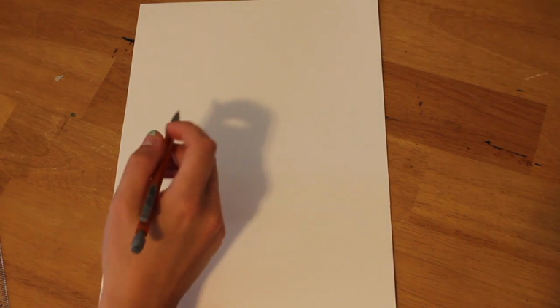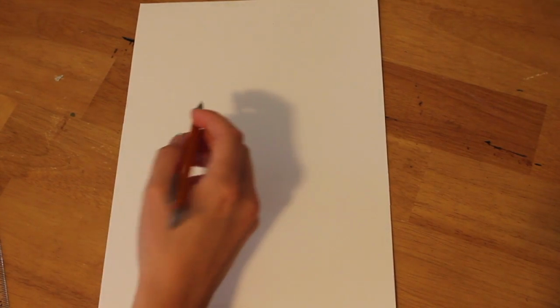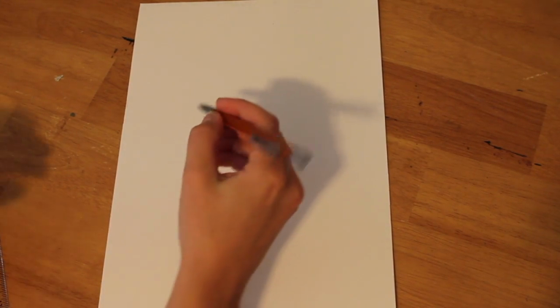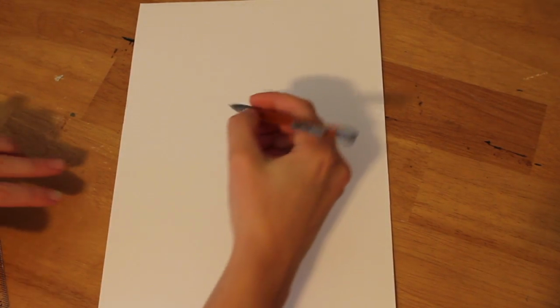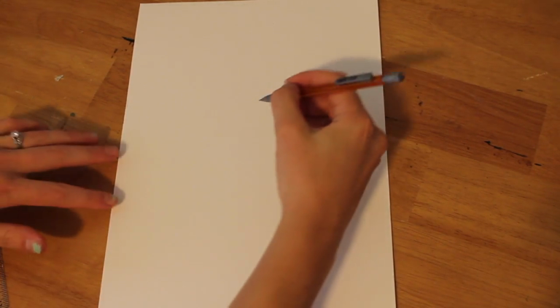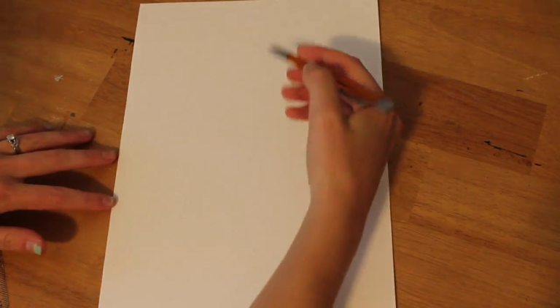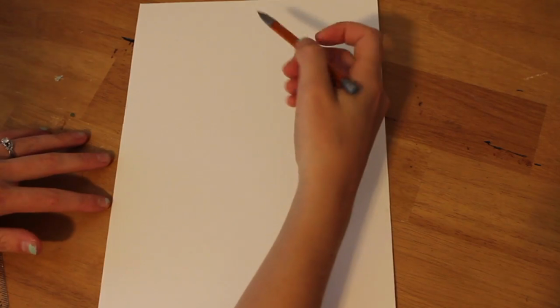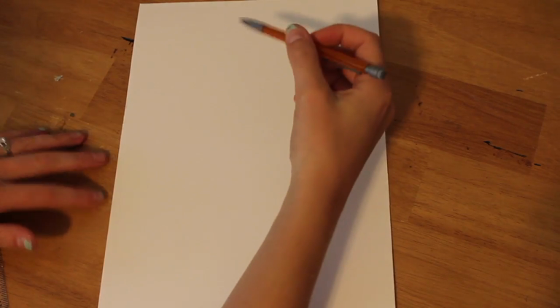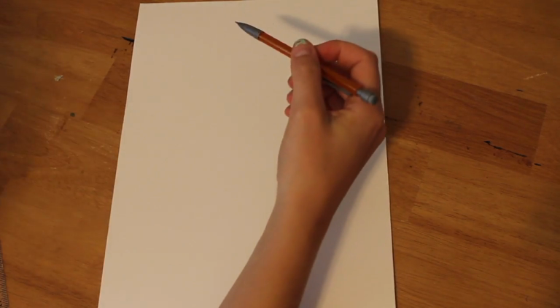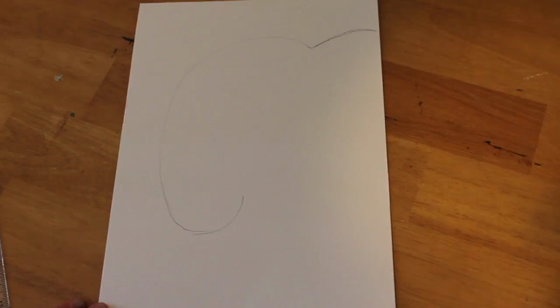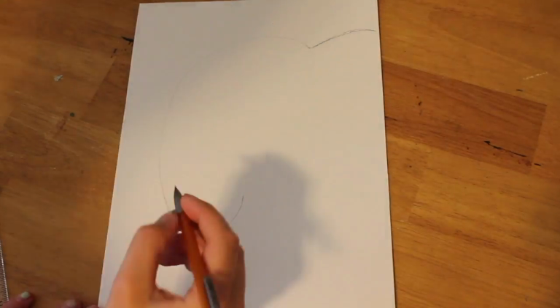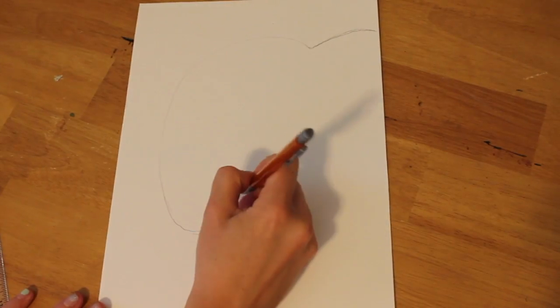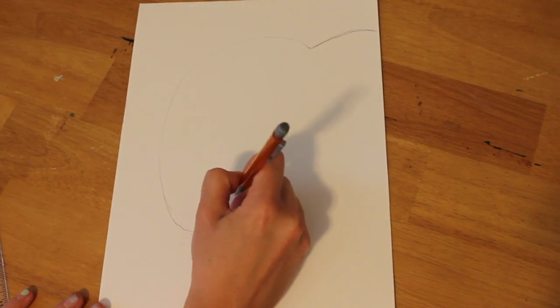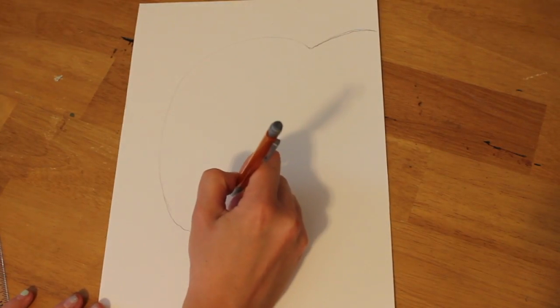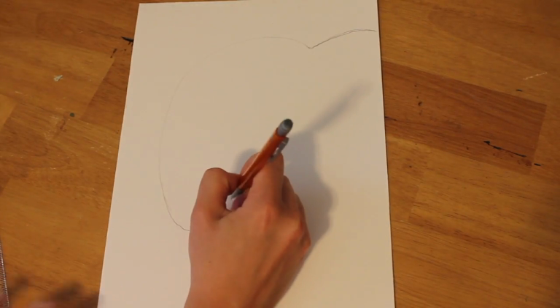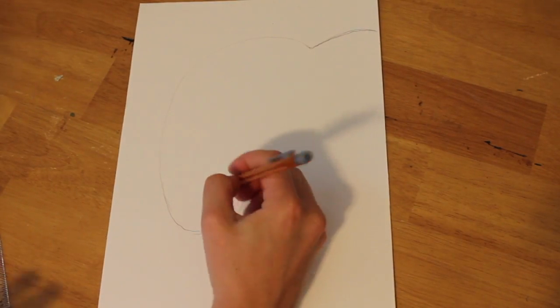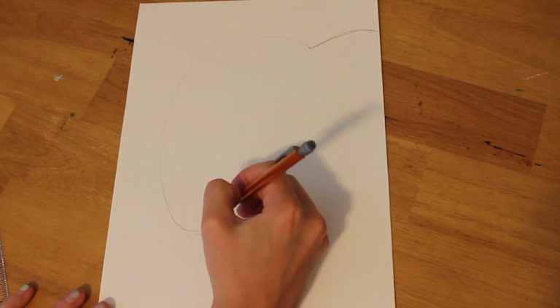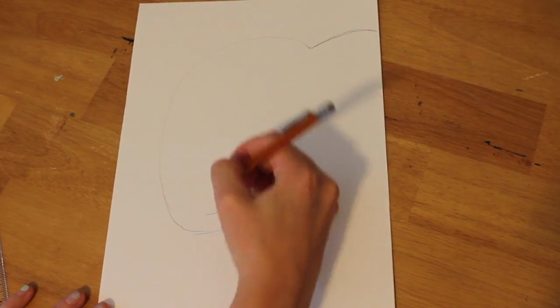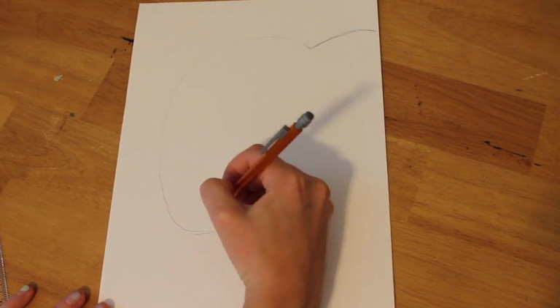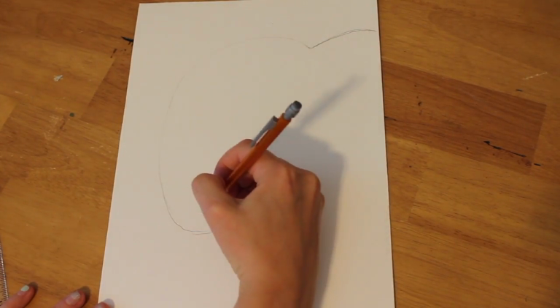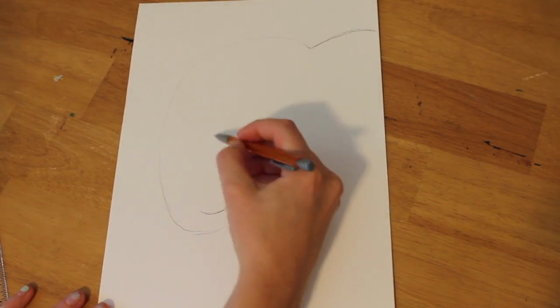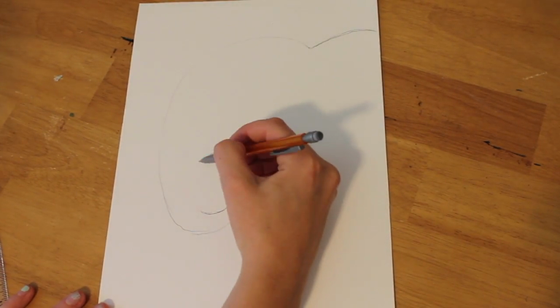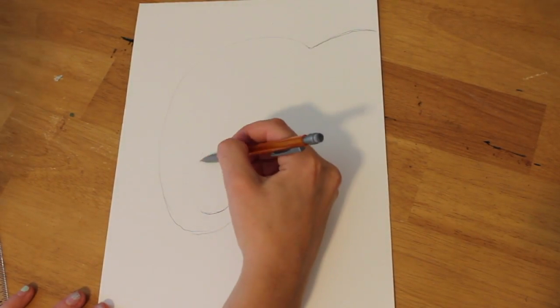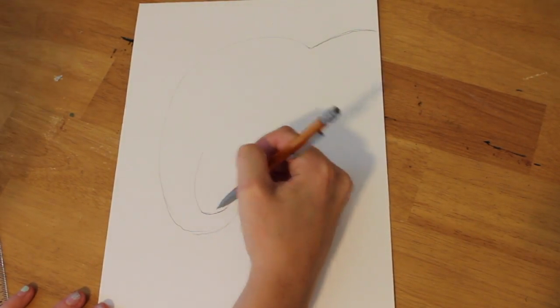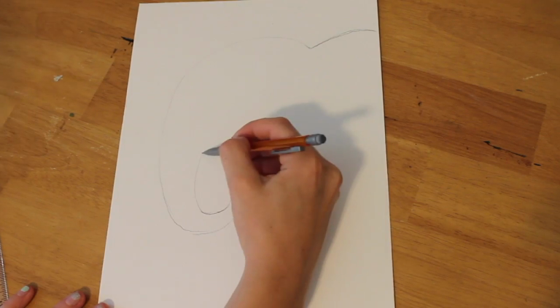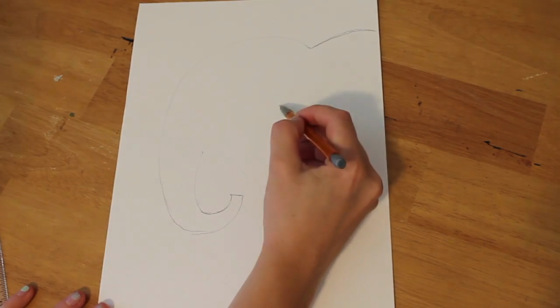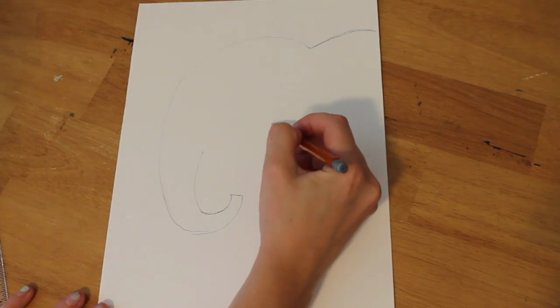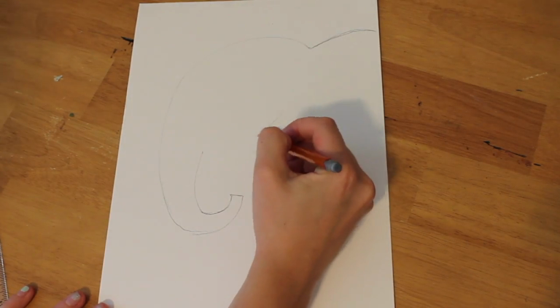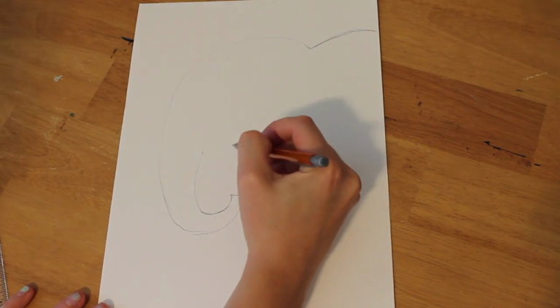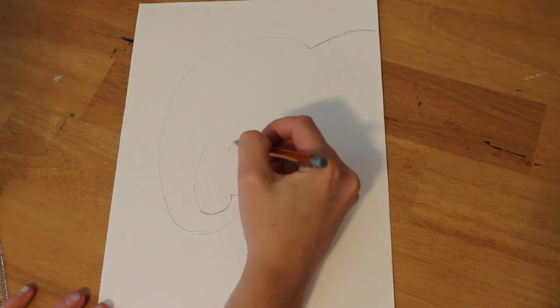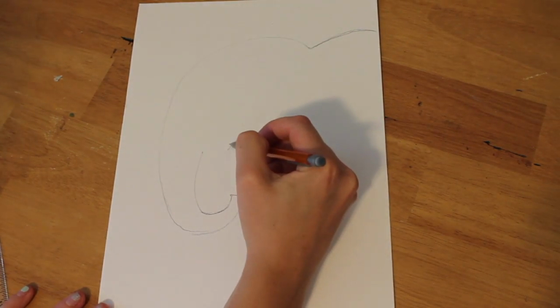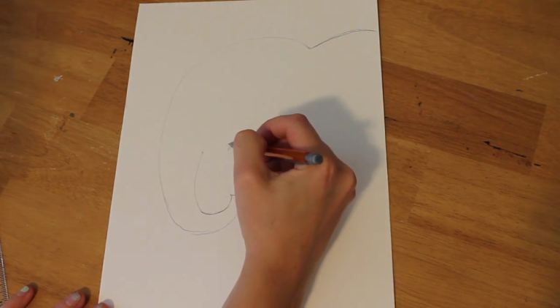First of all, I want to tell you this is an easy lesson. This is not something where I'm going to be wowing you with my wonderful artistic skills. It's a fun doodle or a great project to do with kids.